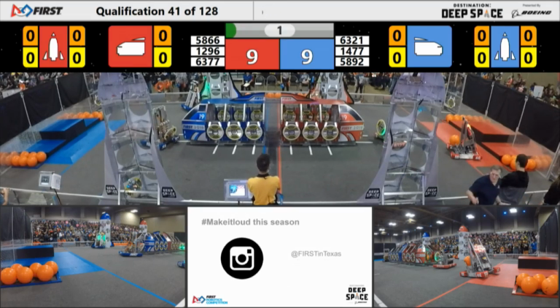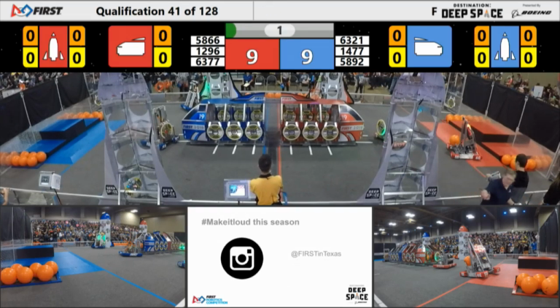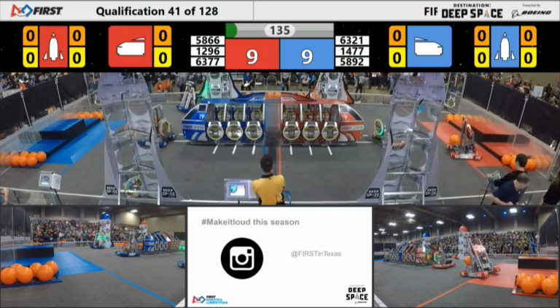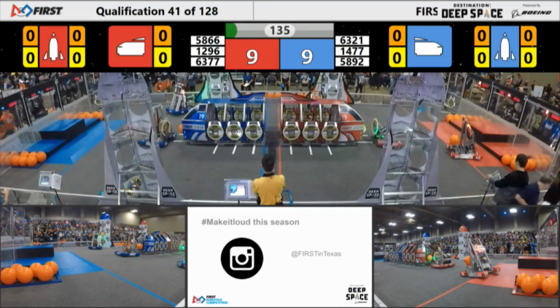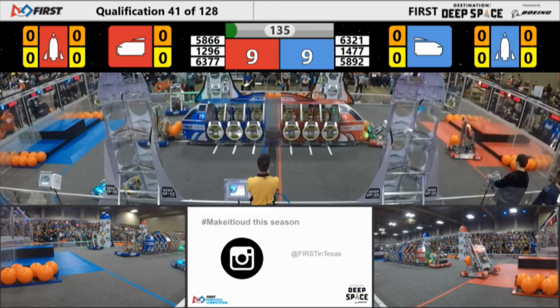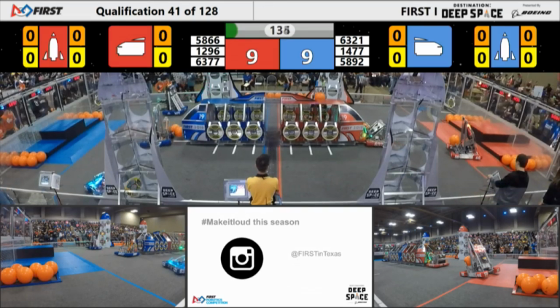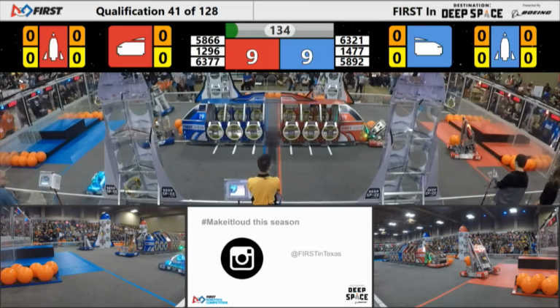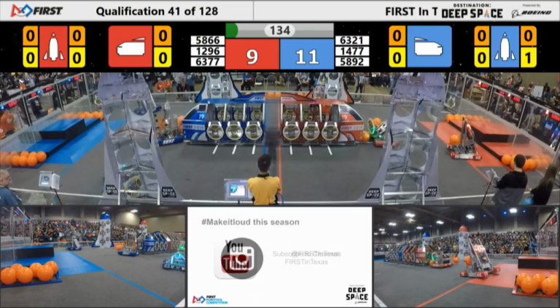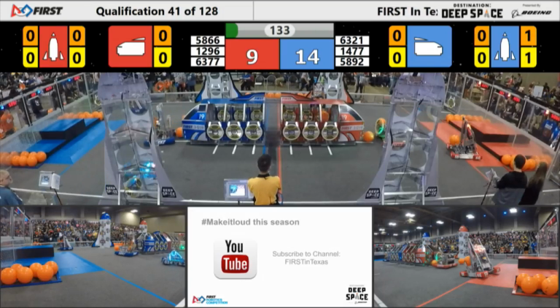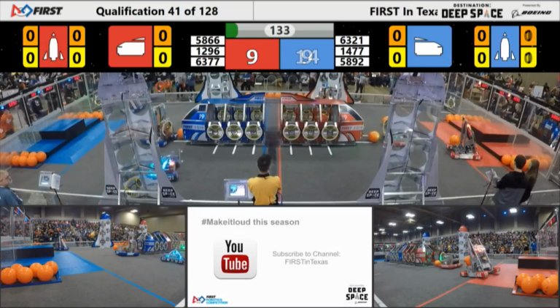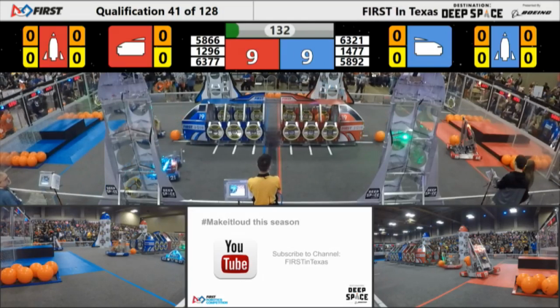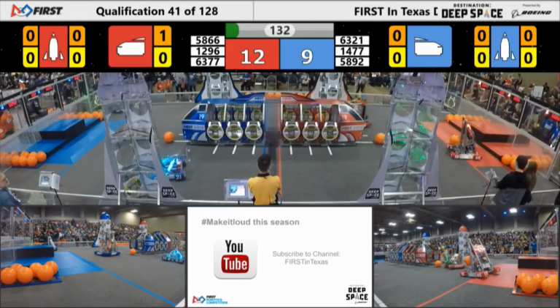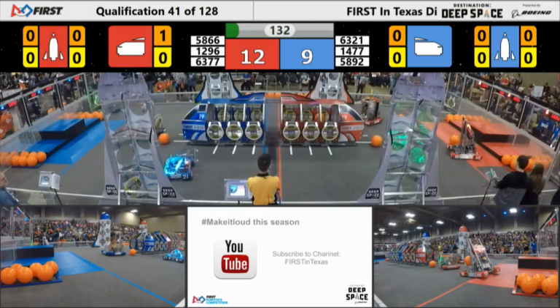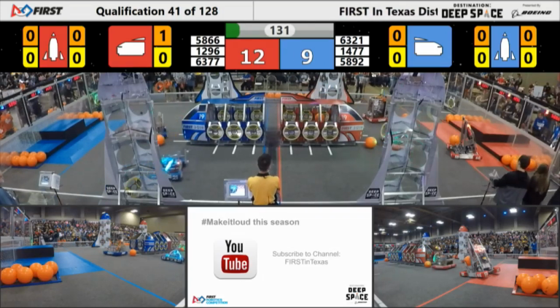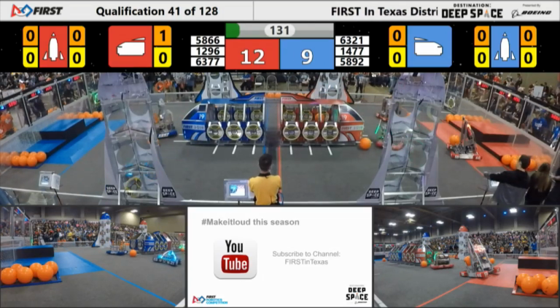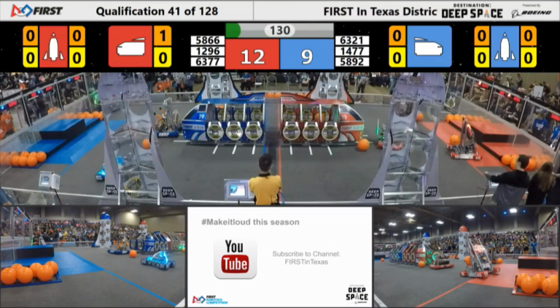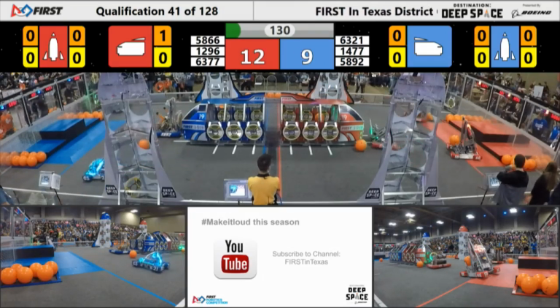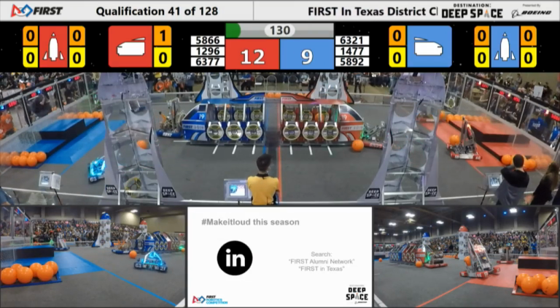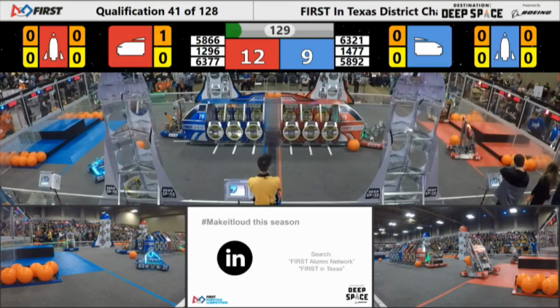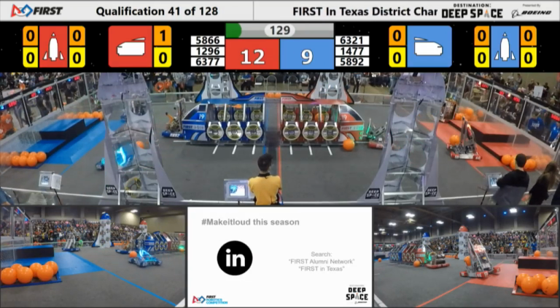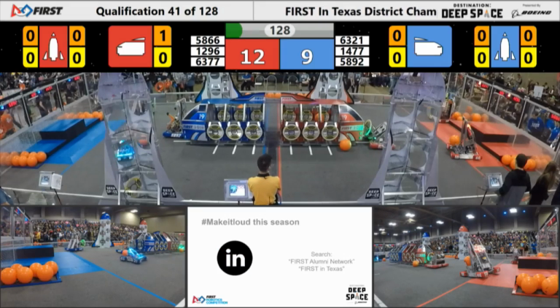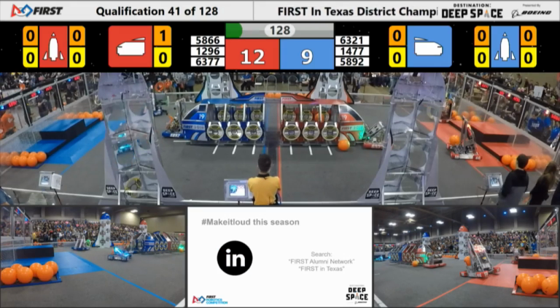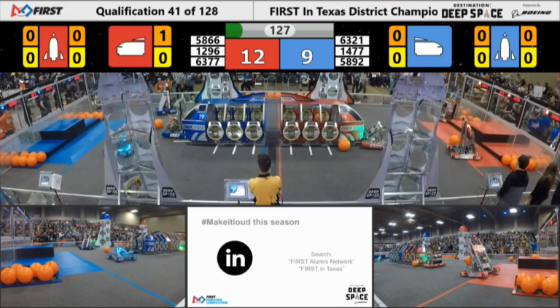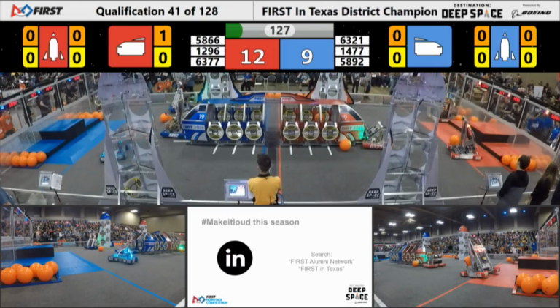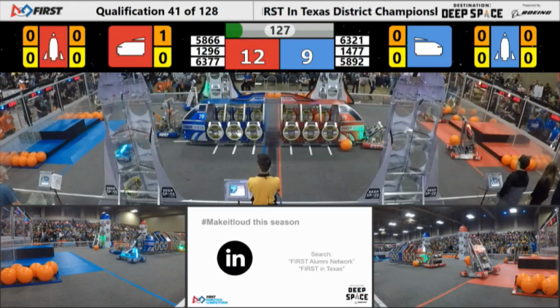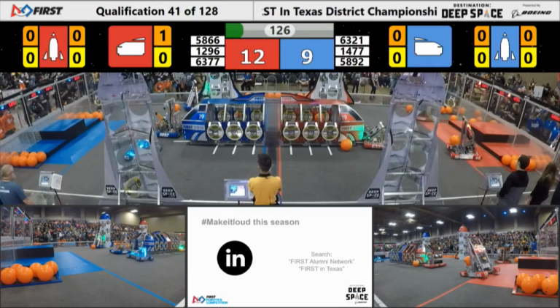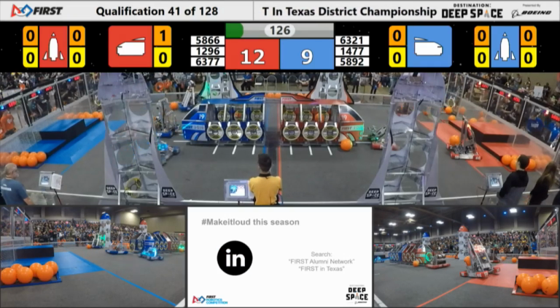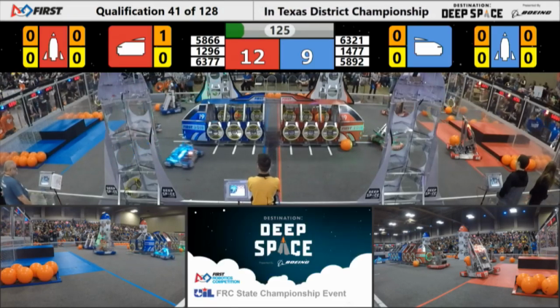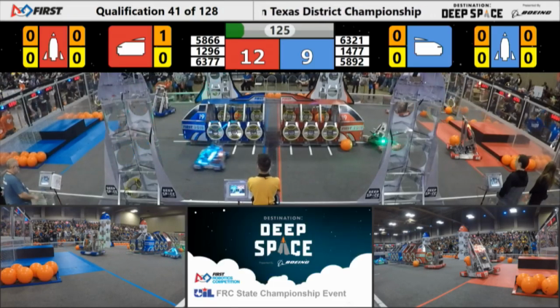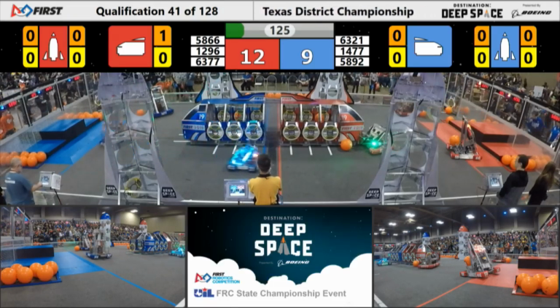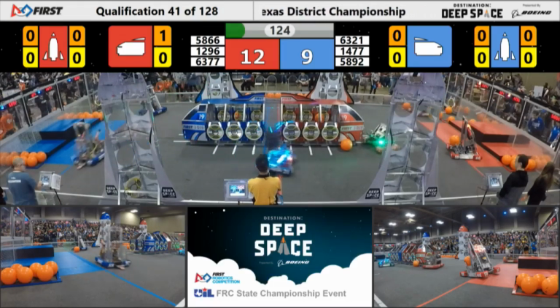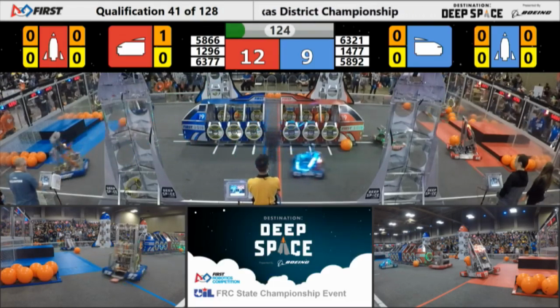And there goes the sandstorm, and we are ready to start the teleoperated period. Blue — well, it looks like red has a slight lead, 12 to 9. Here comes 58-92, Energy Heroes looking to place a hatch panel on the blue cargo ship.